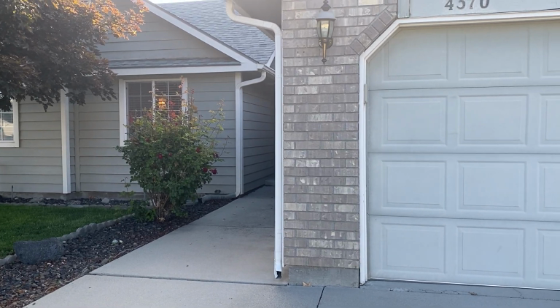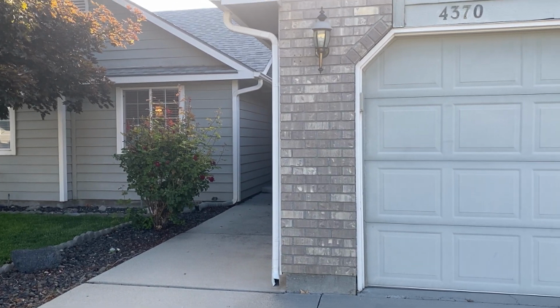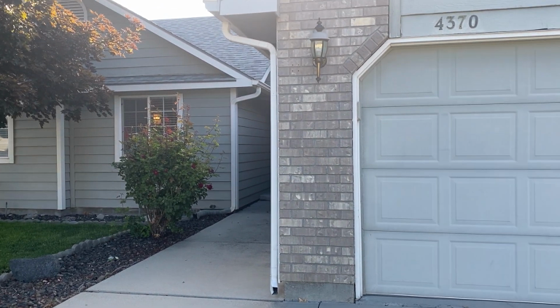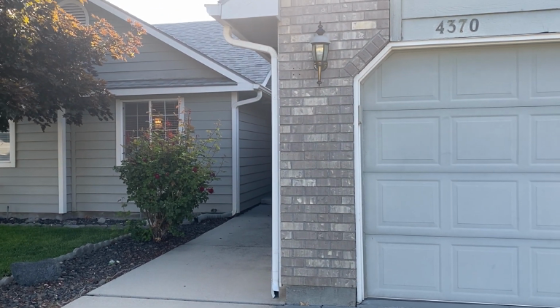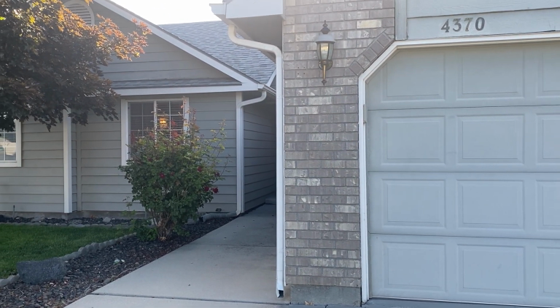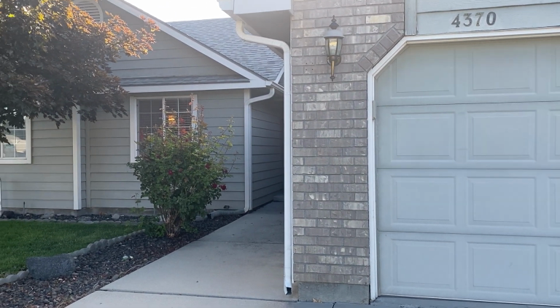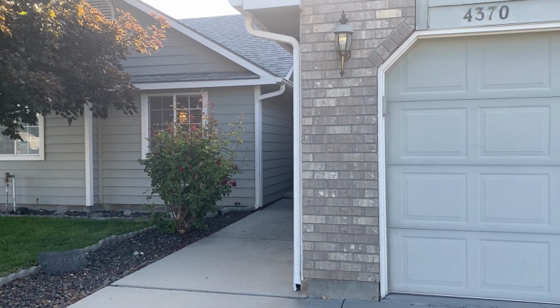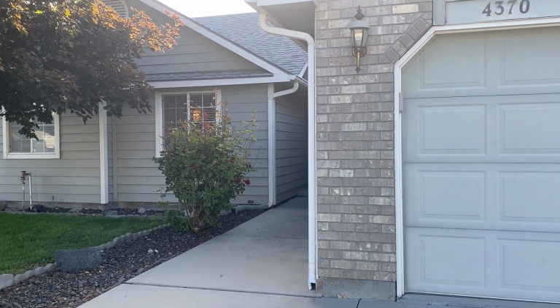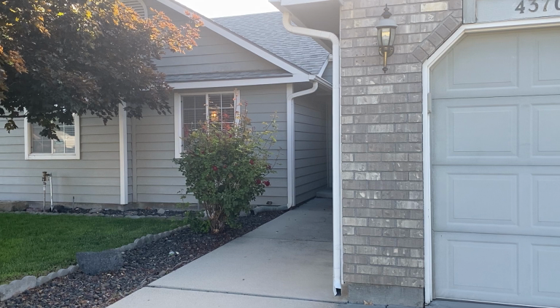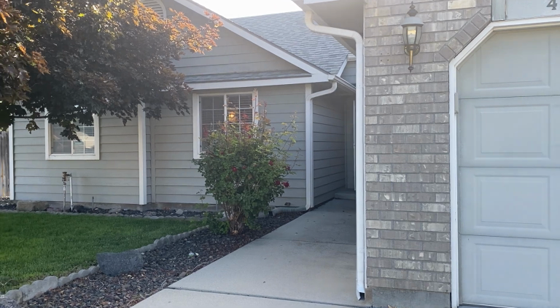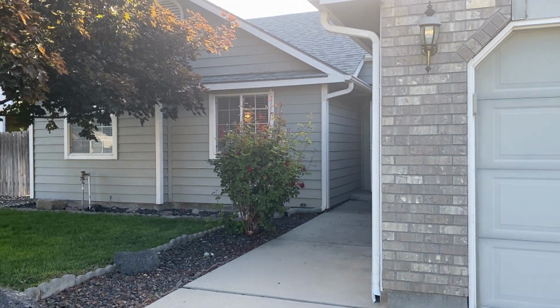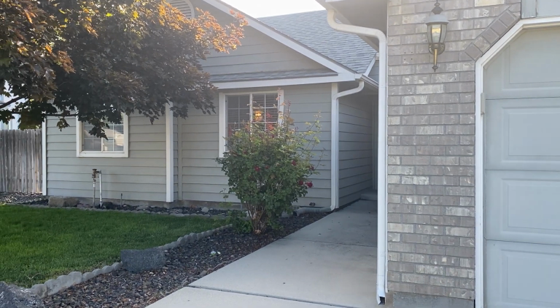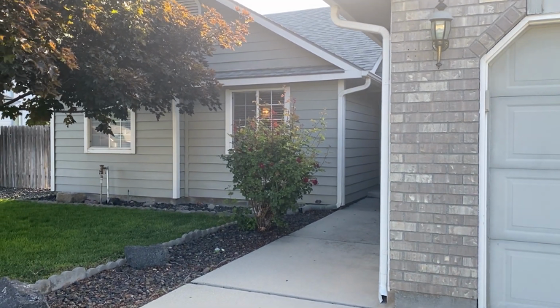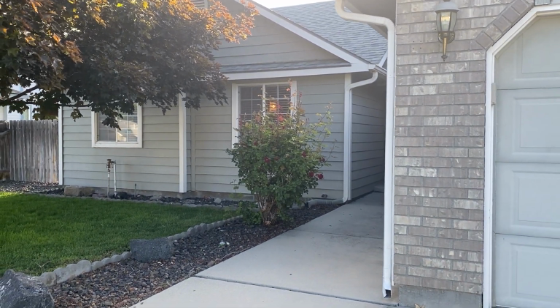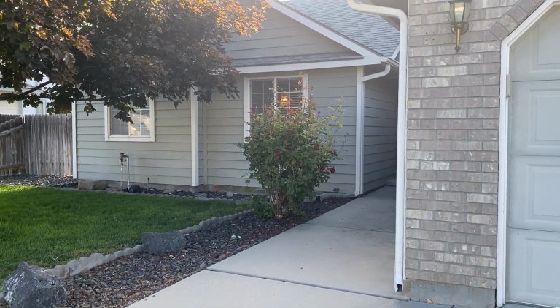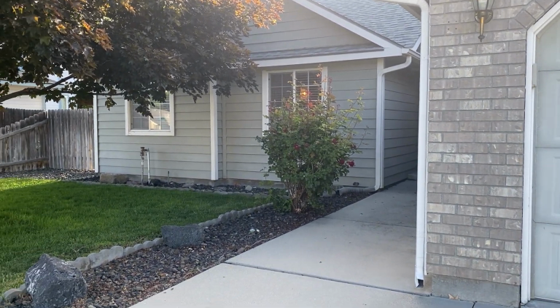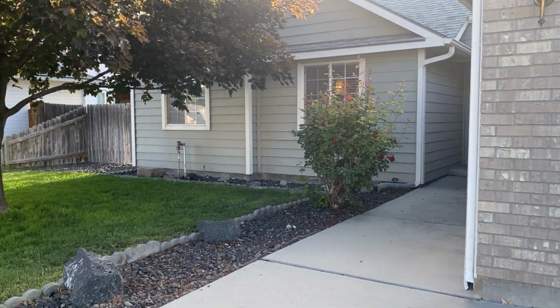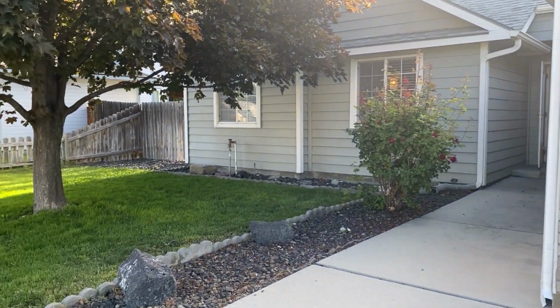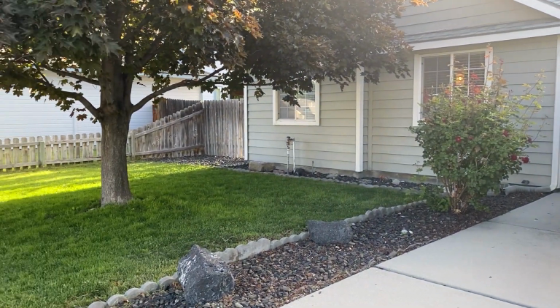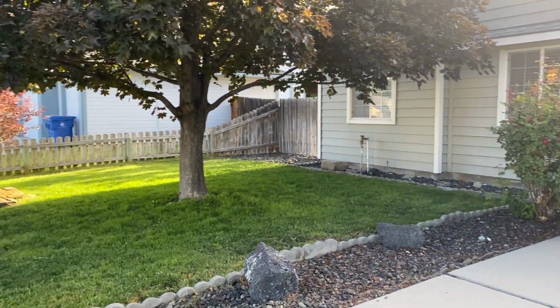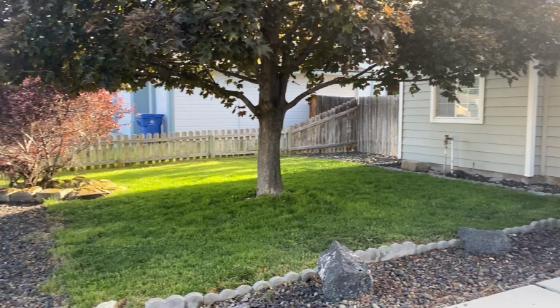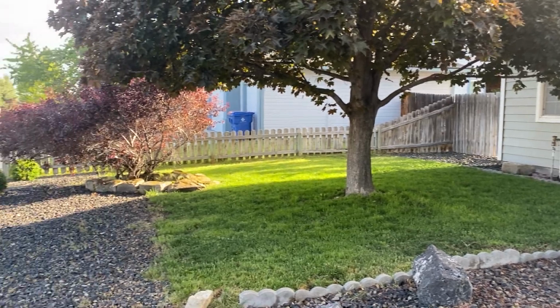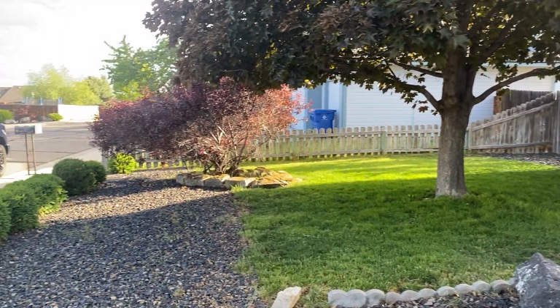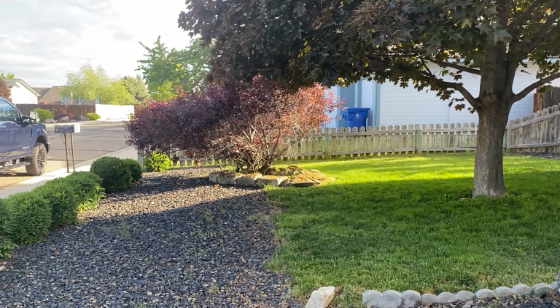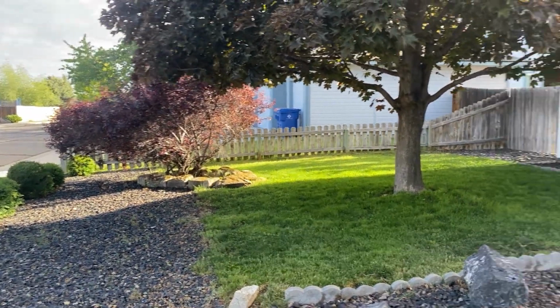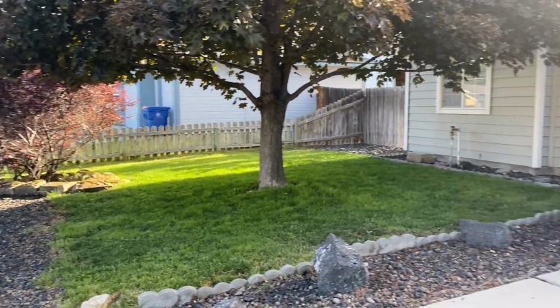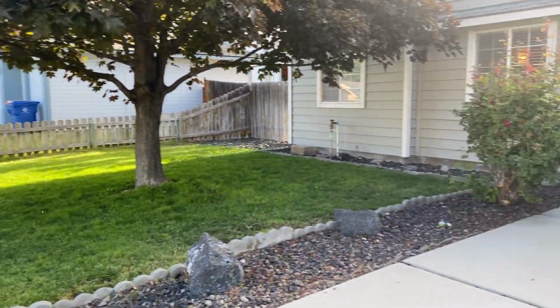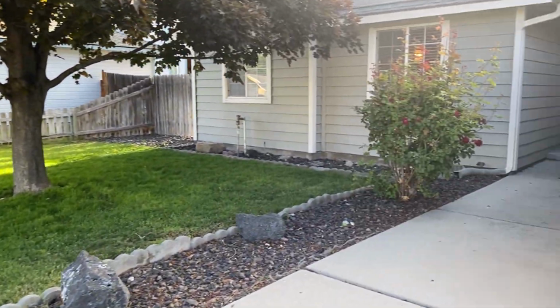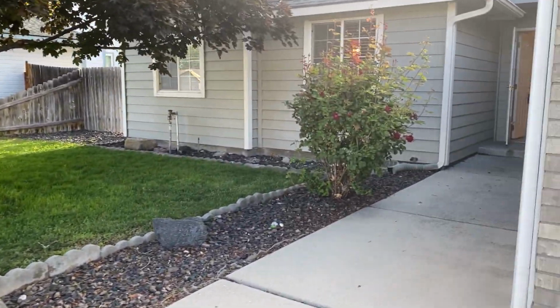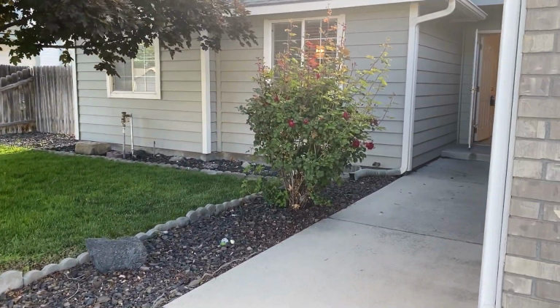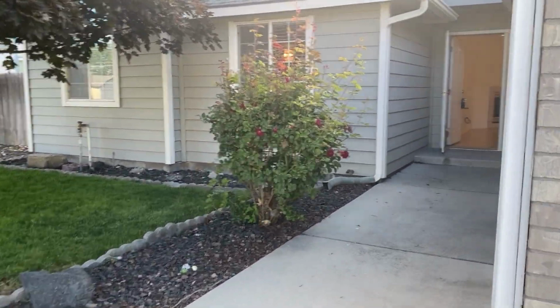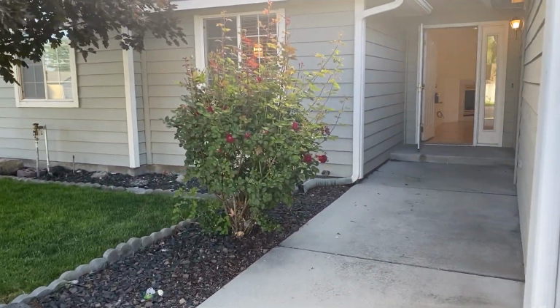Here we are at 4370 Cimarron, with helicopters flying overhead. We have a three-bedroom, two-bath here in South Boise.